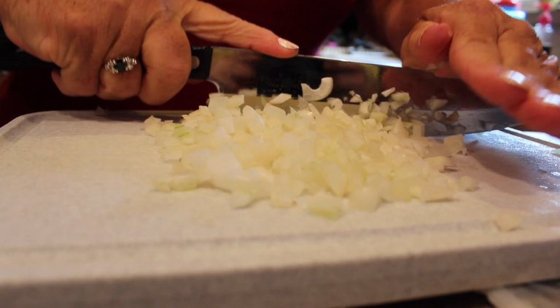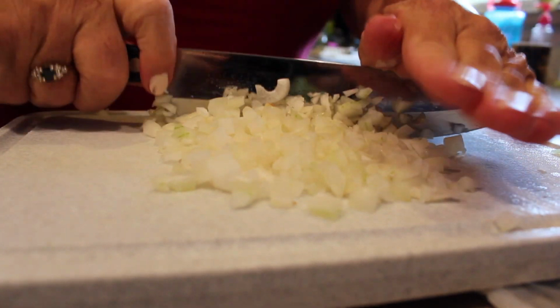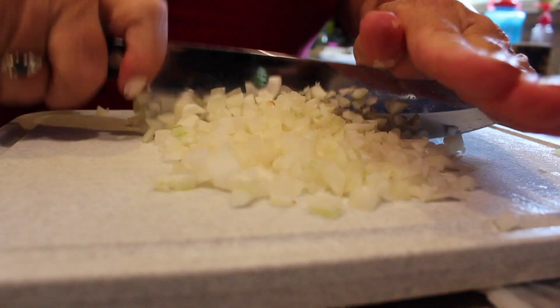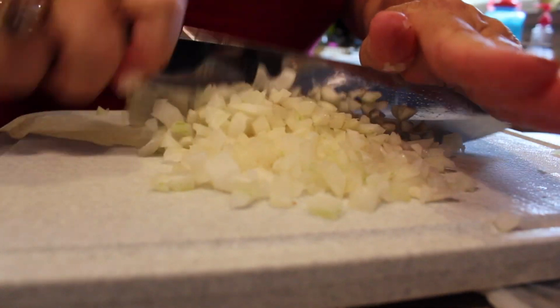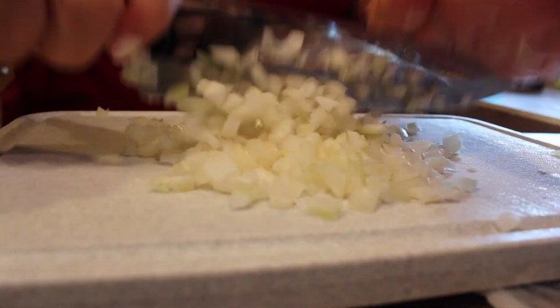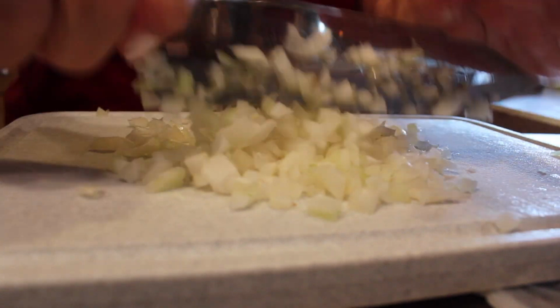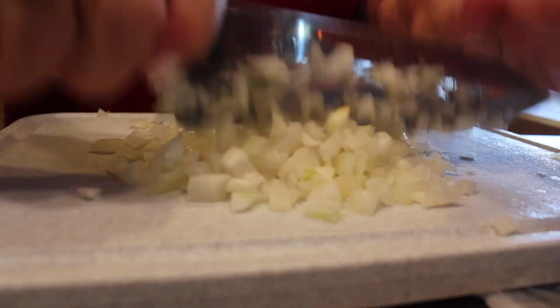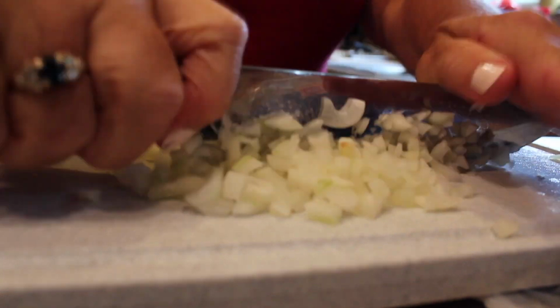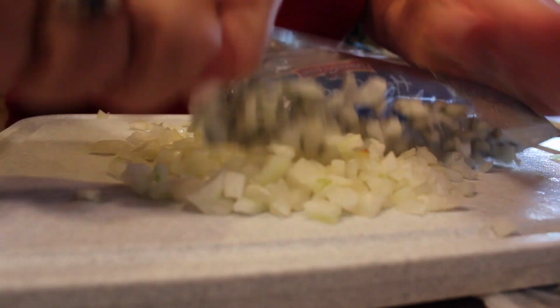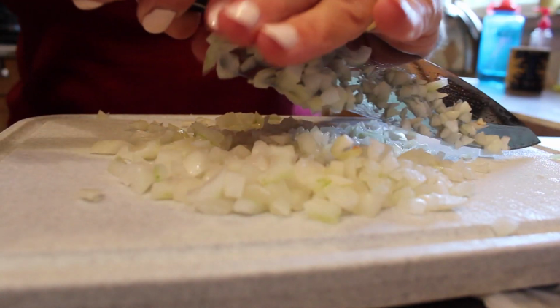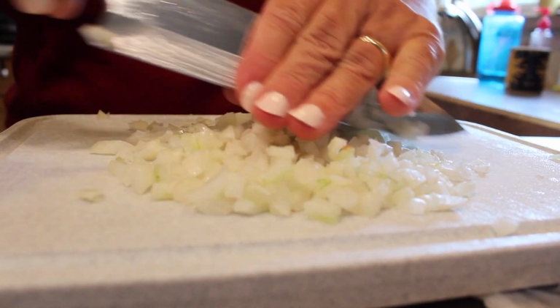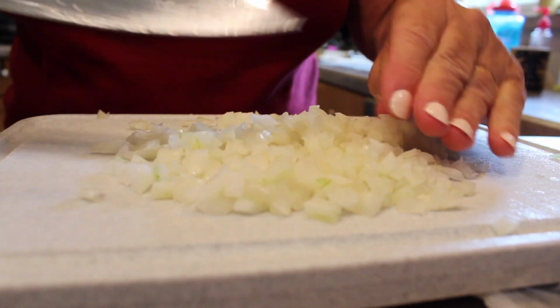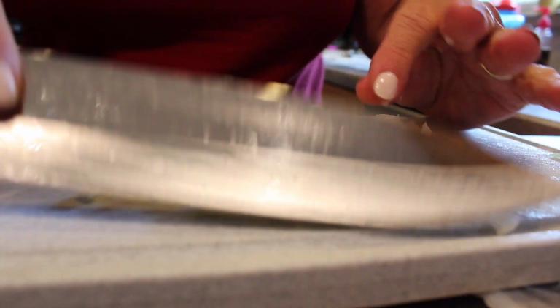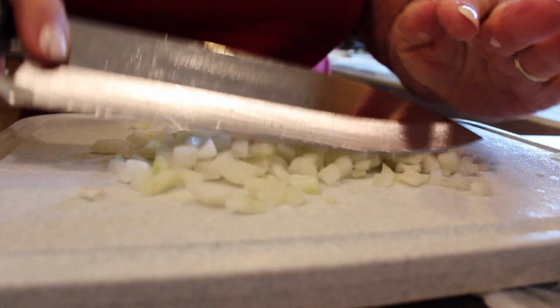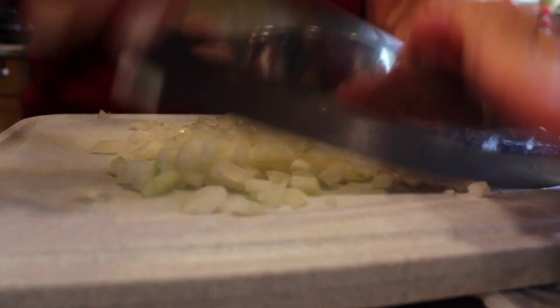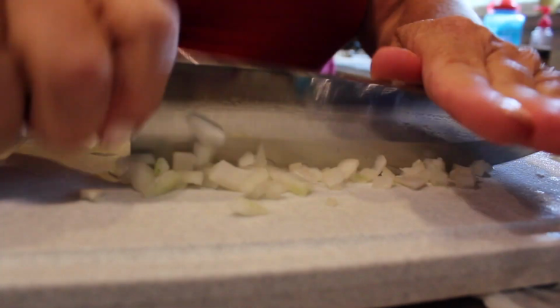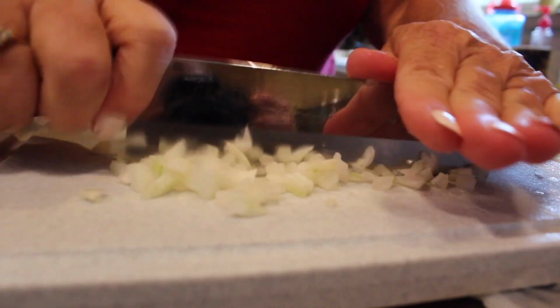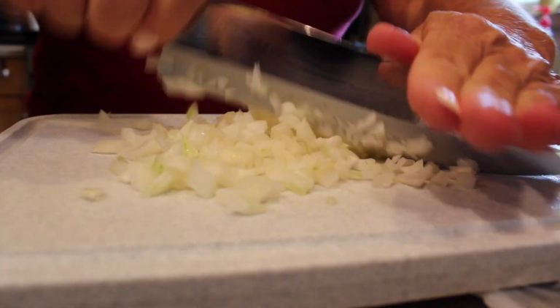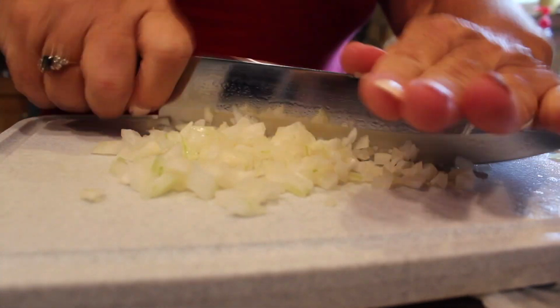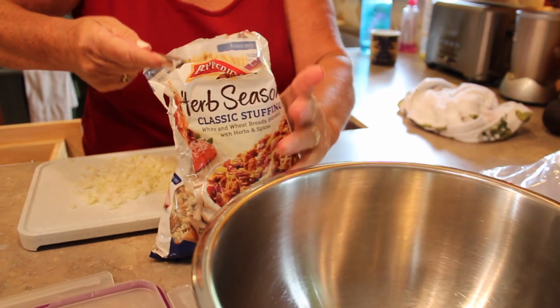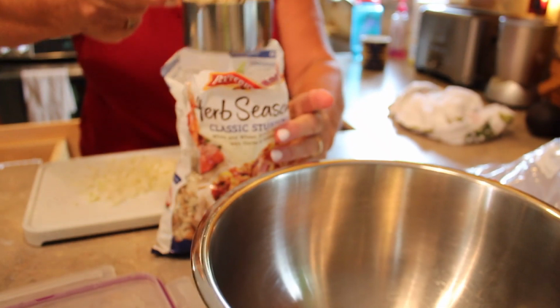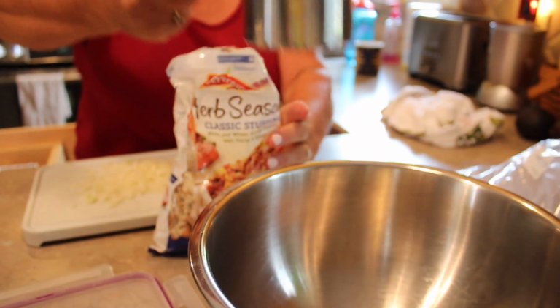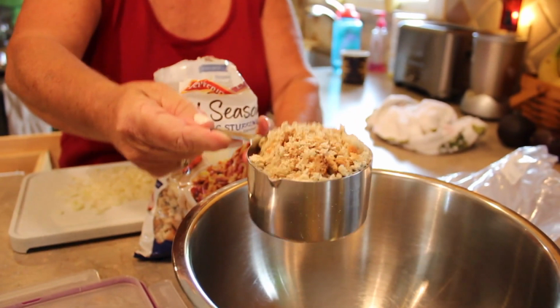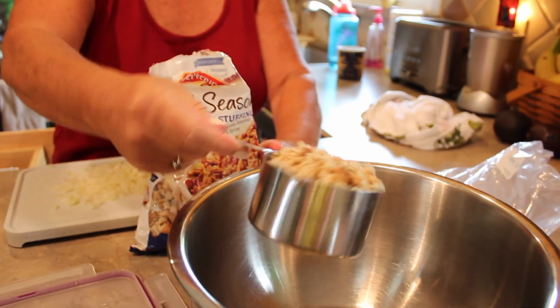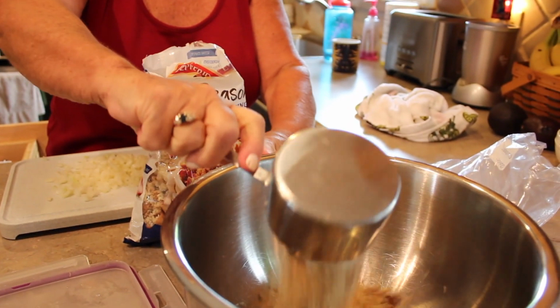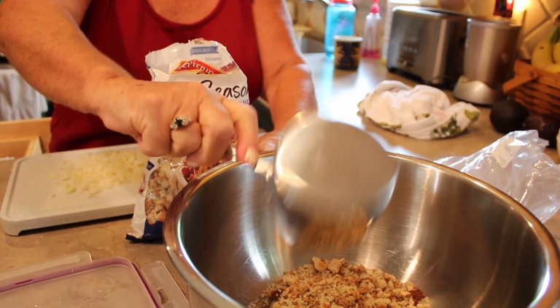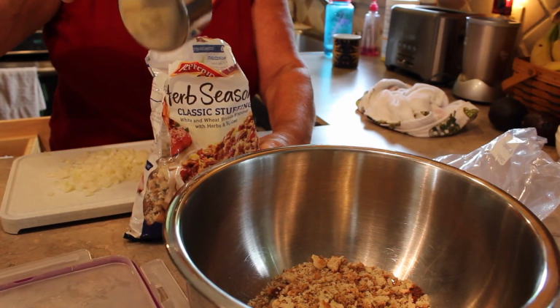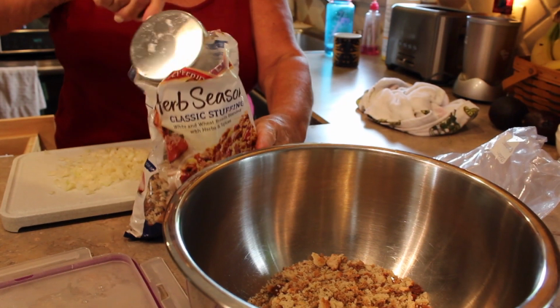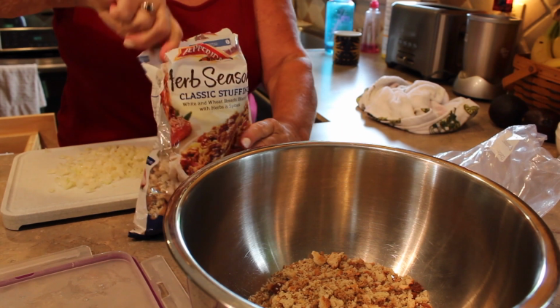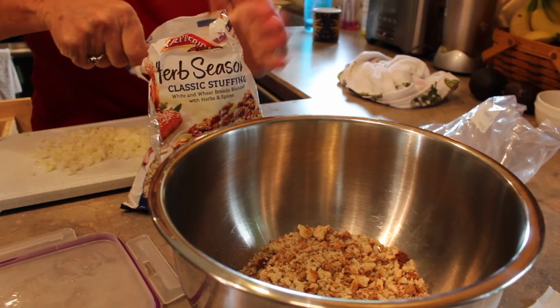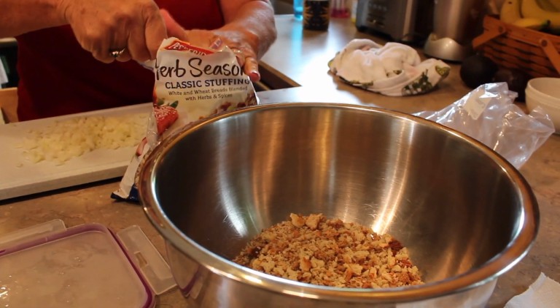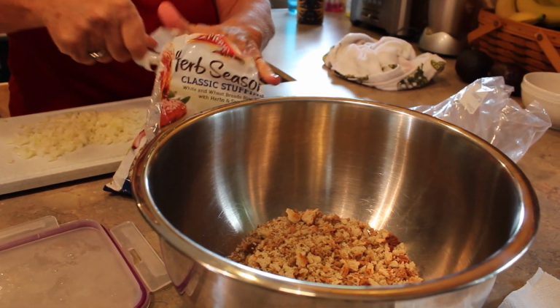This is one large onion and we are going to just chop it up into little tiny pieces. Now we're going to be using two cups of Pepperidge Farm stuffing.